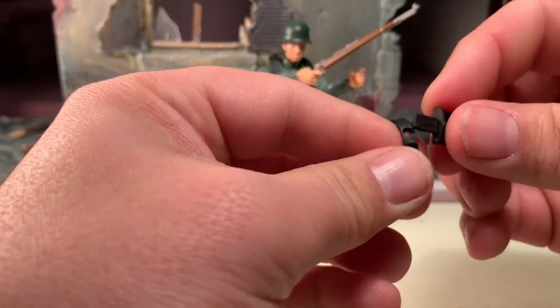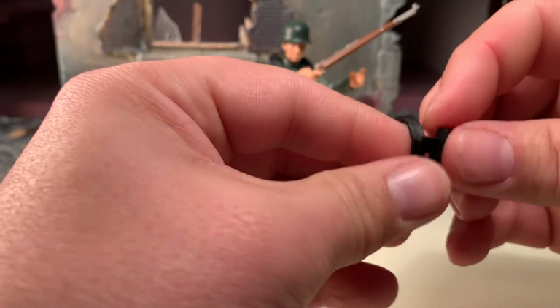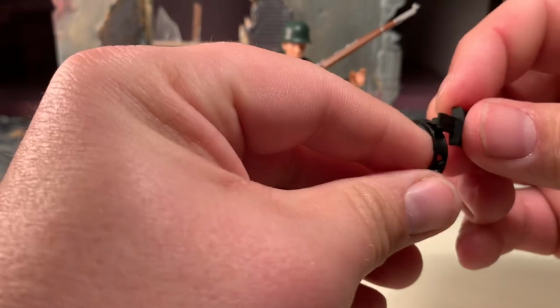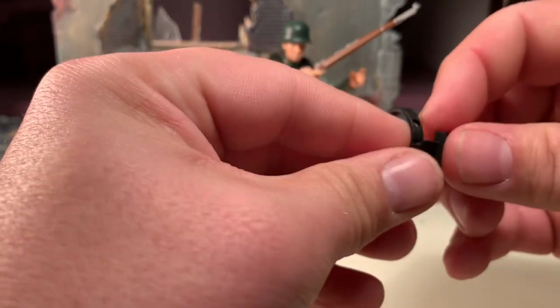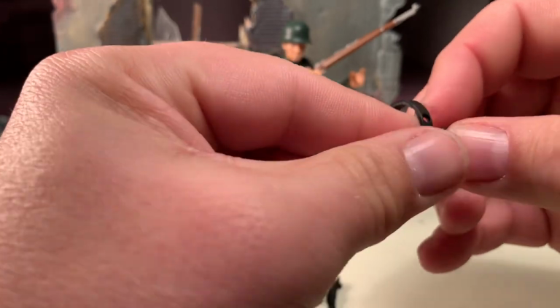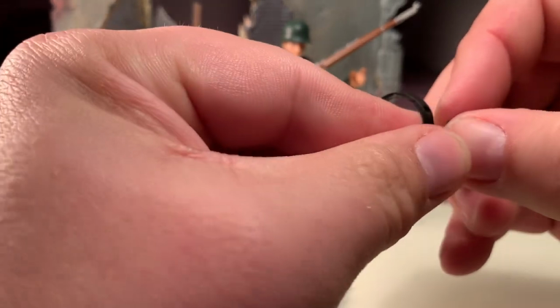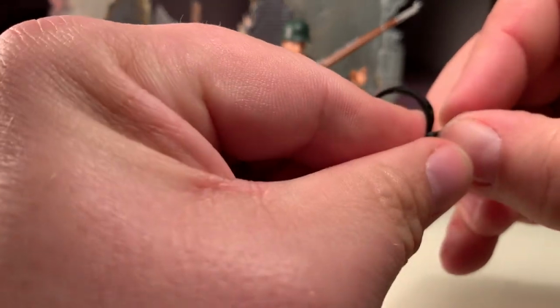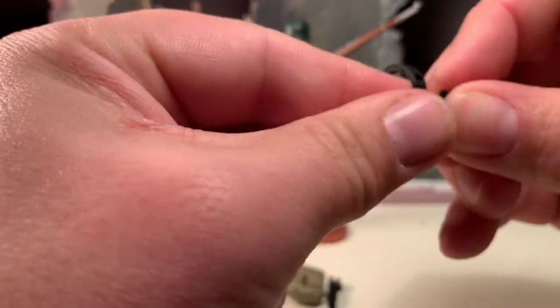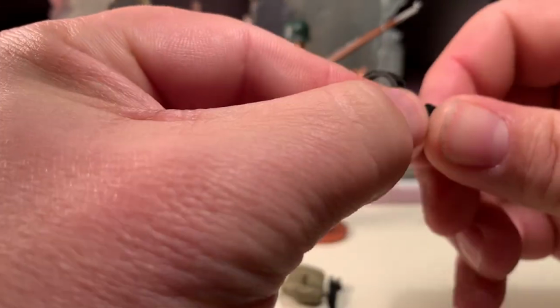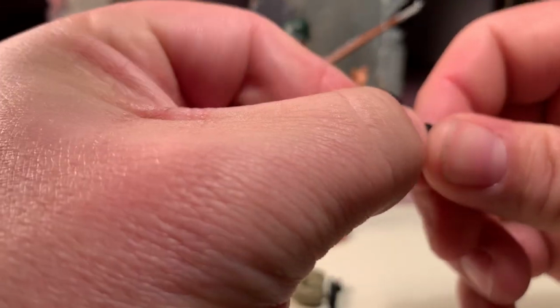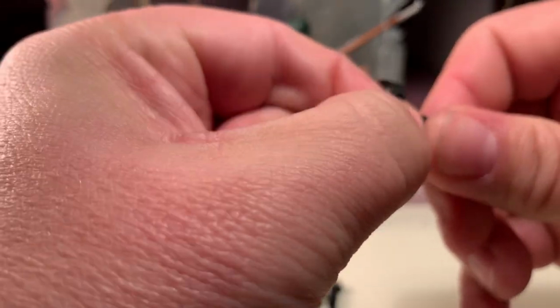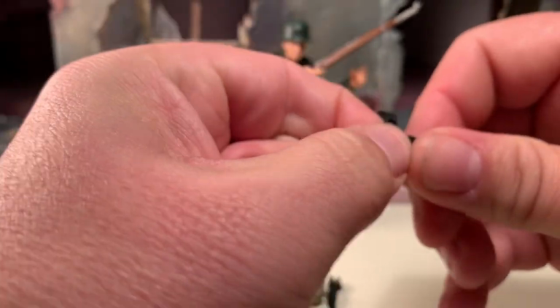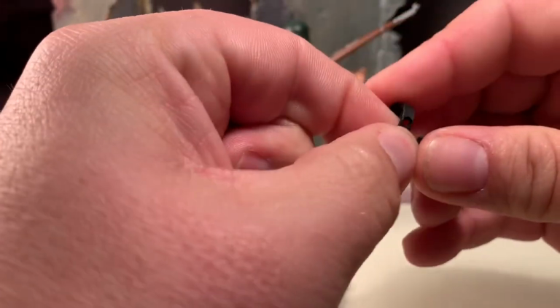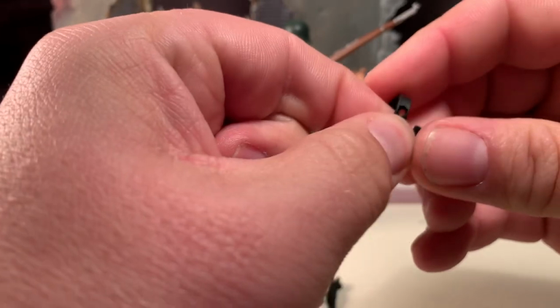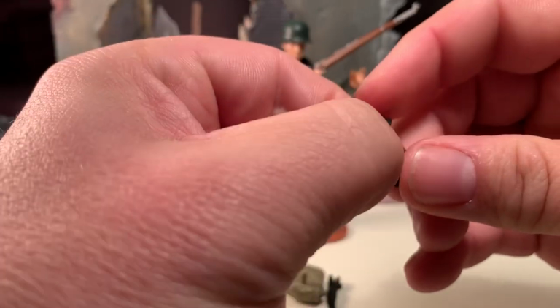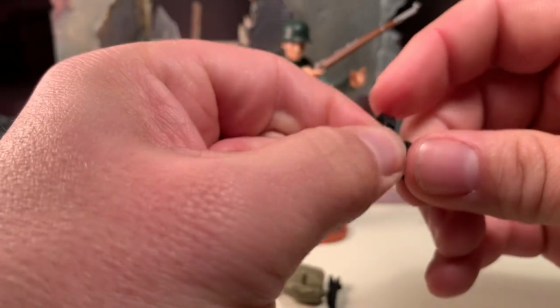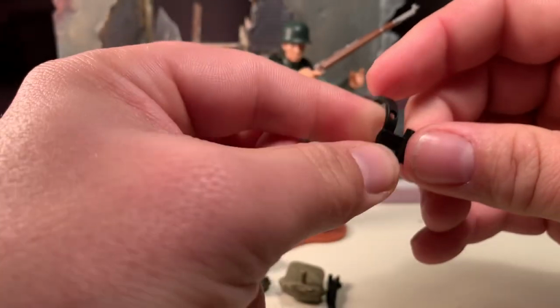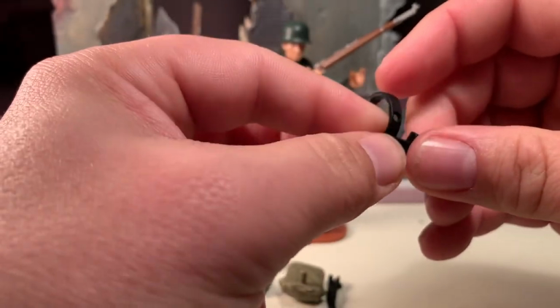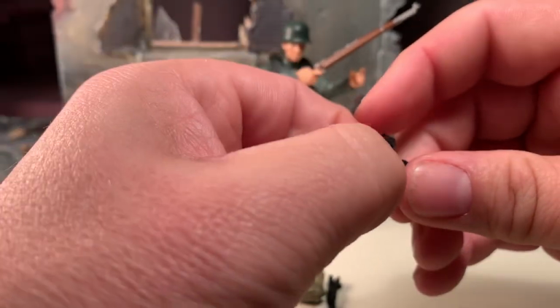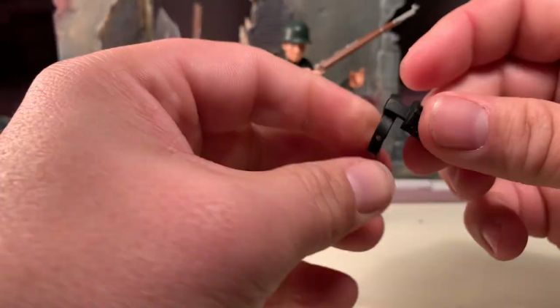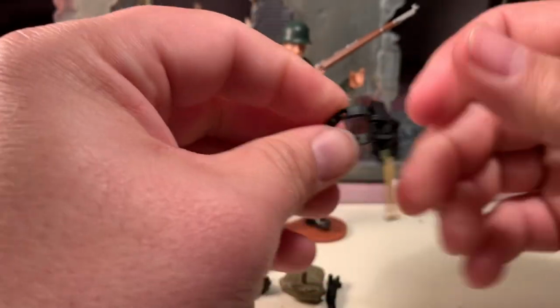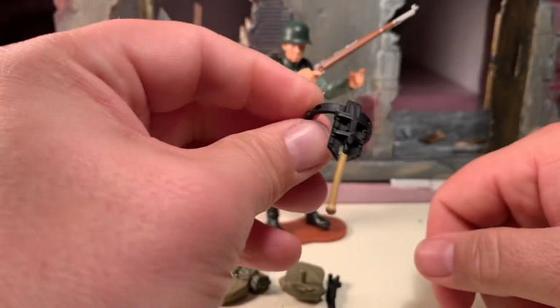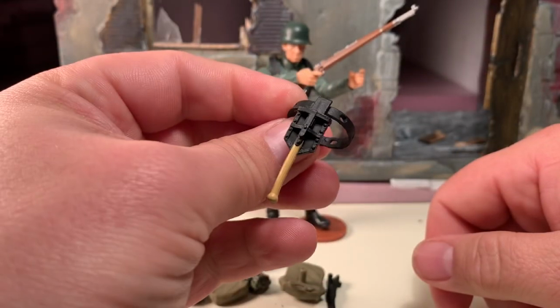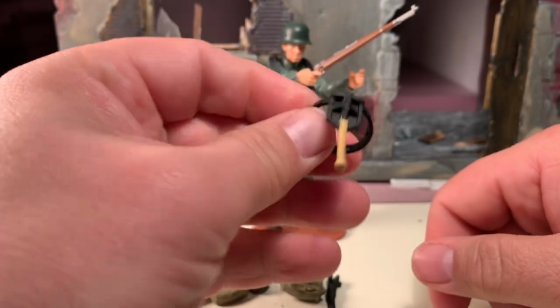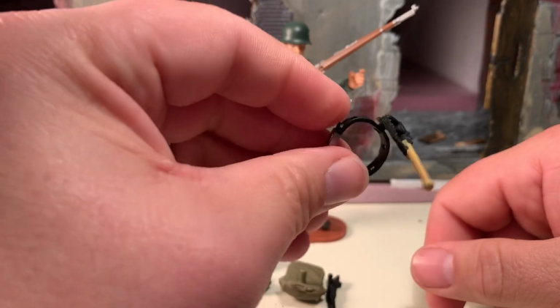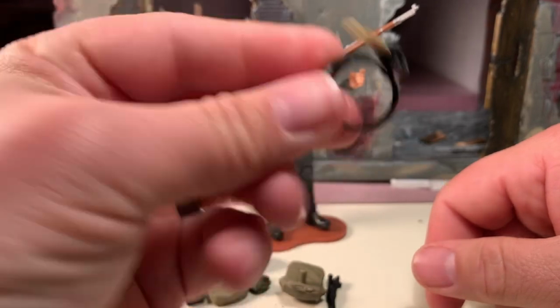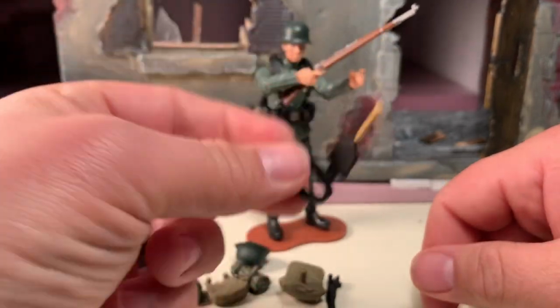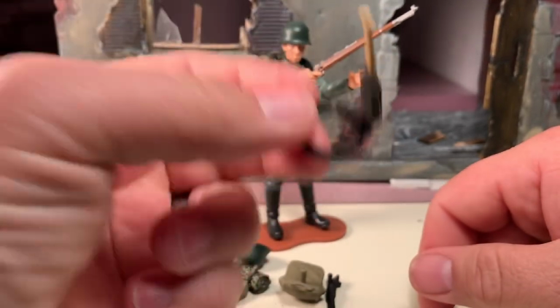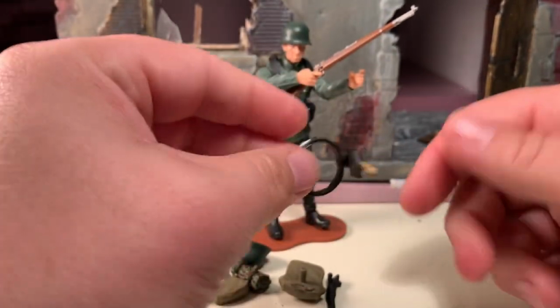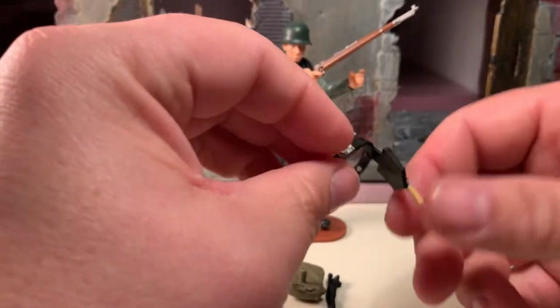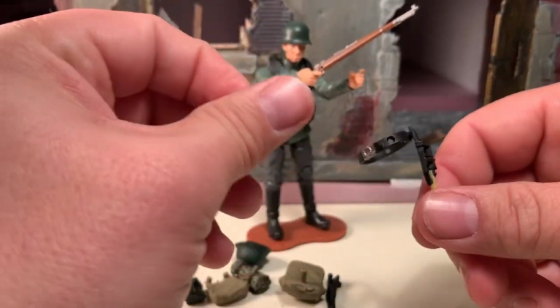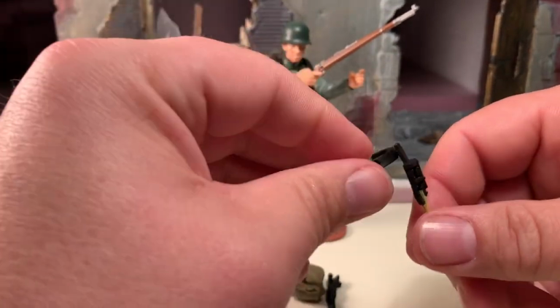Appearances can be deceiving — these pegs are actually not round, they're like hexagons, so you have to make sure you line it up properly. But they peg in there pretty nicely, pretty securely. It's not going anywhere once you get it in there.